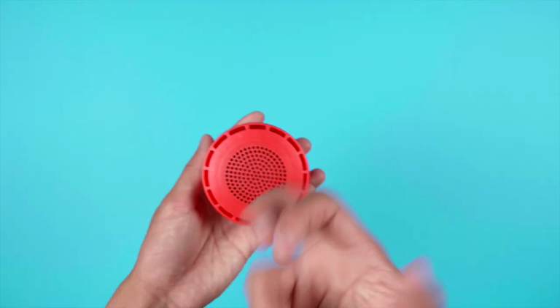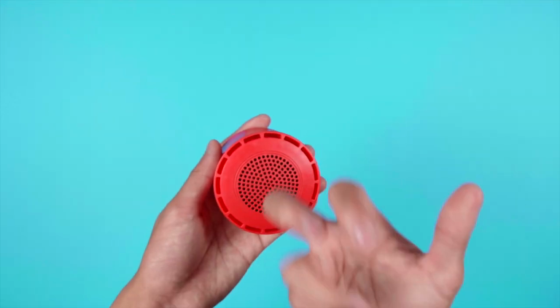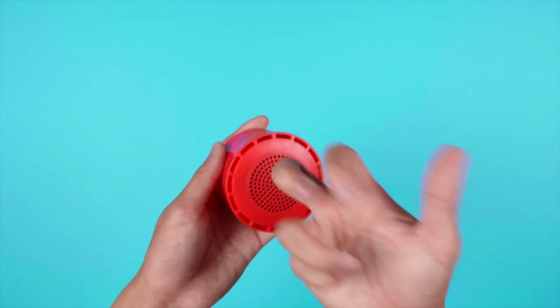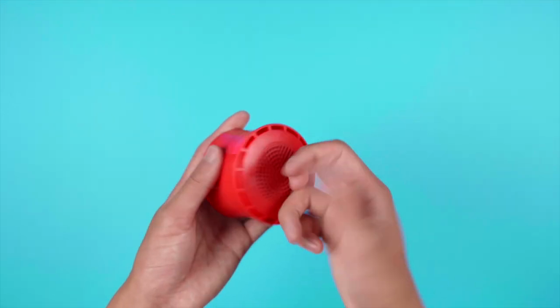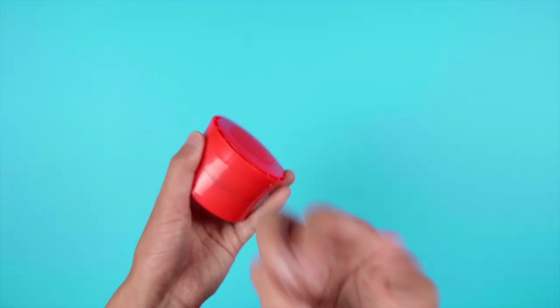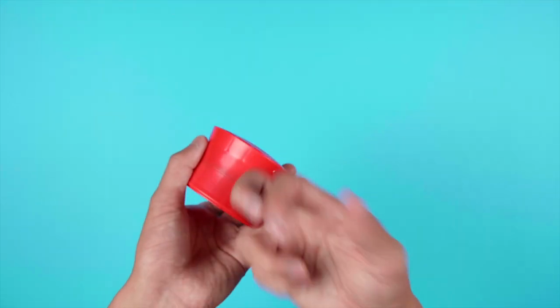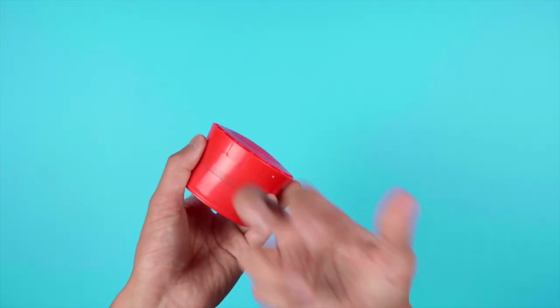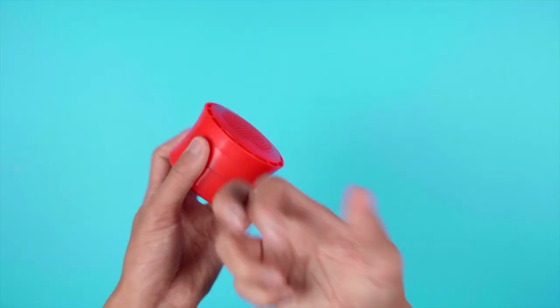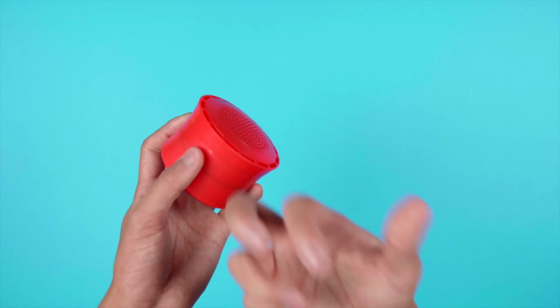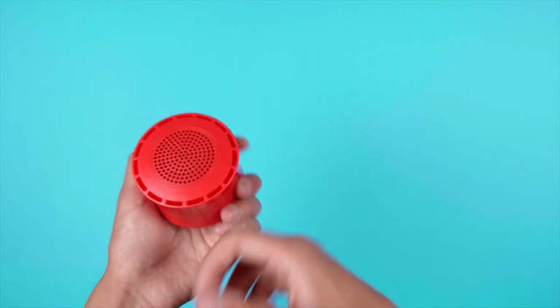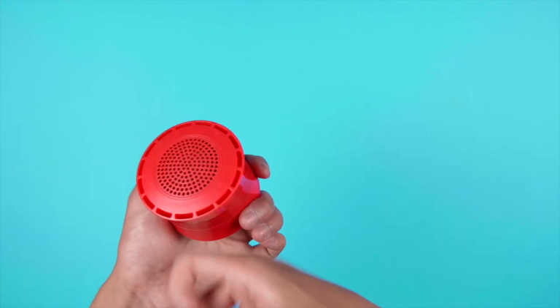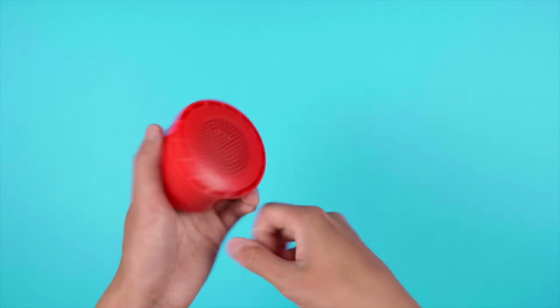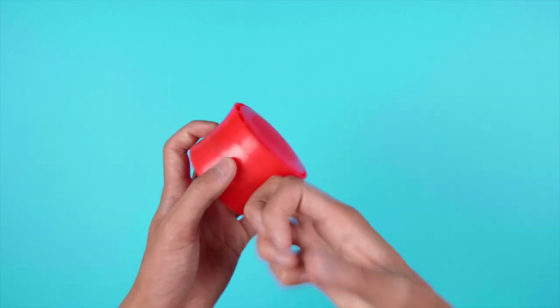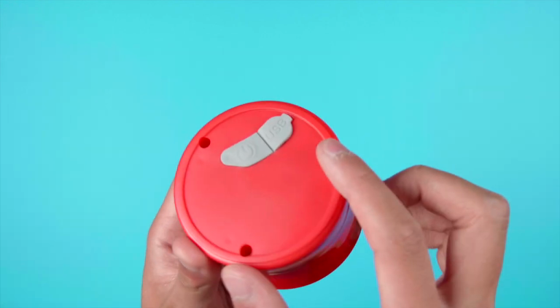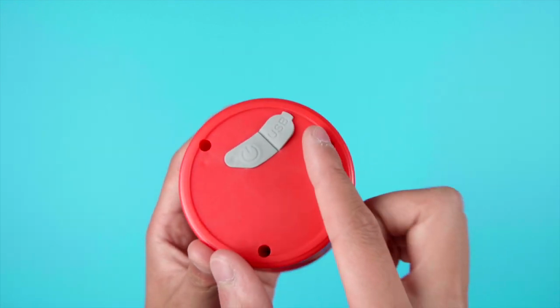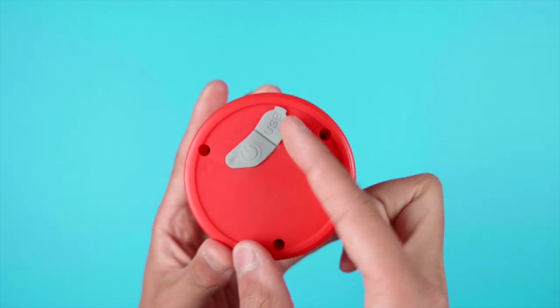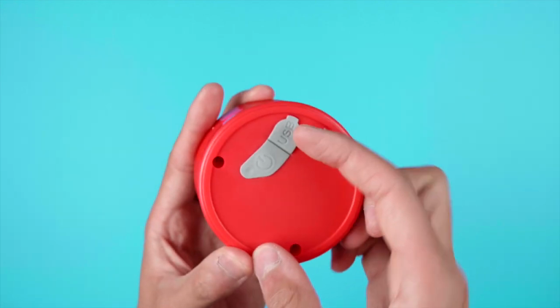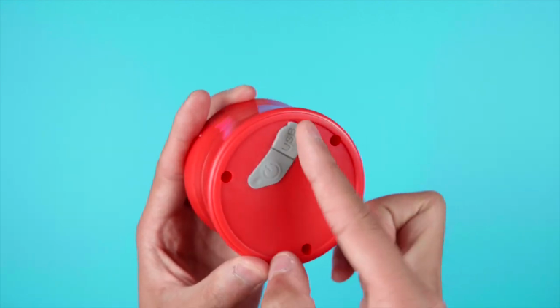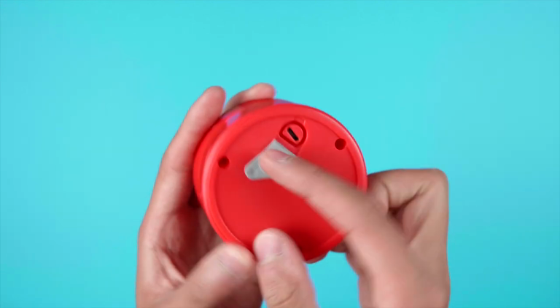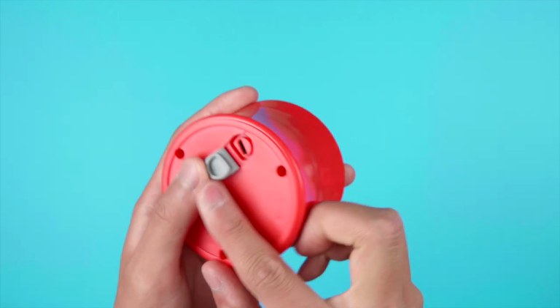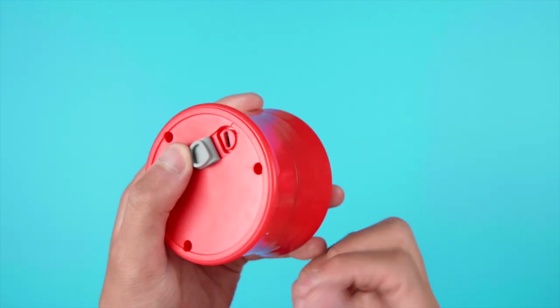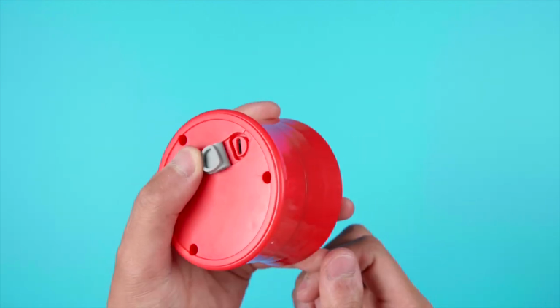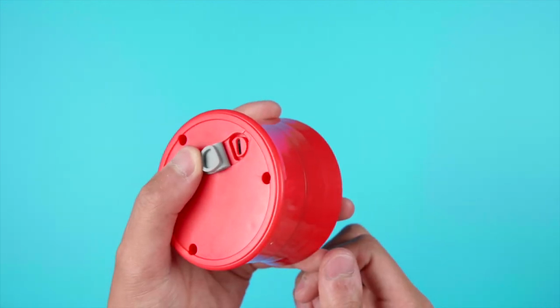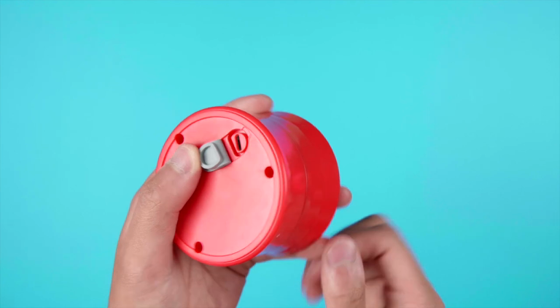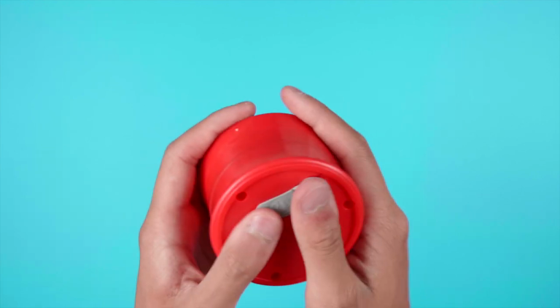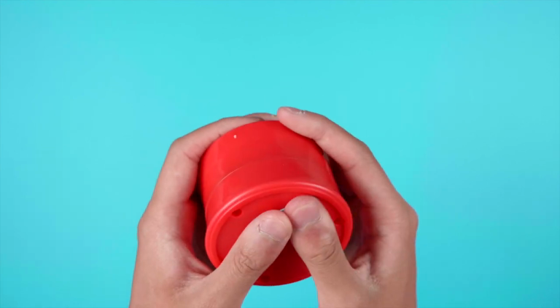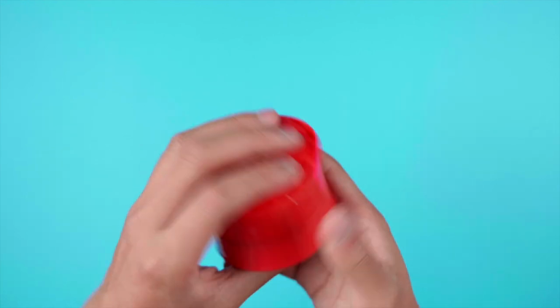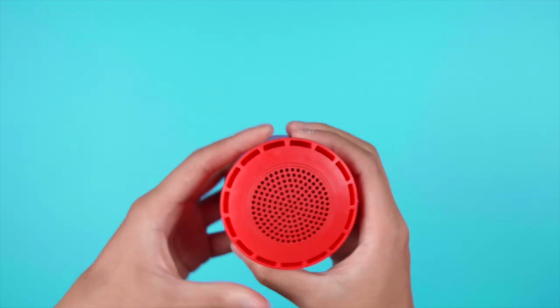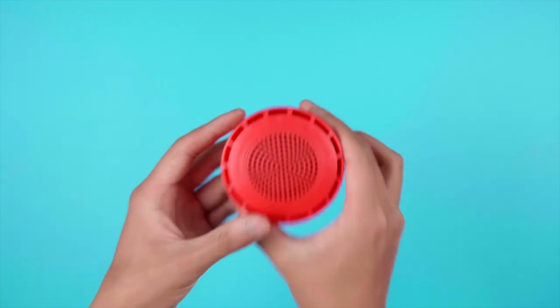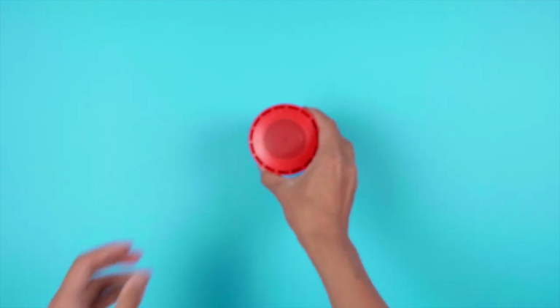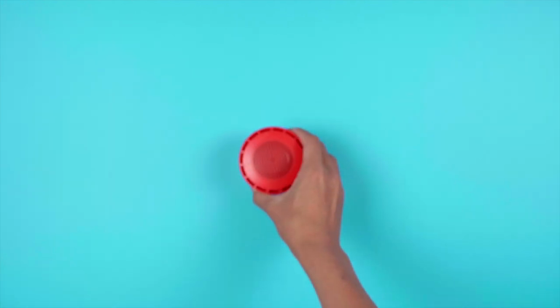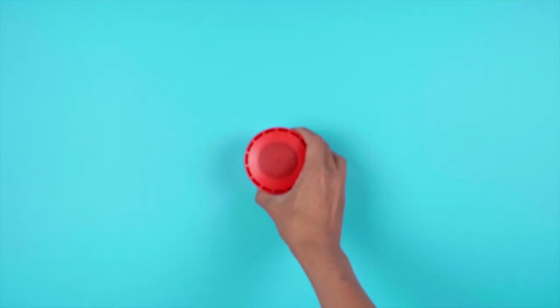With regards to the speaker, it is made out of hard plastic and is pretty small. On the back of the speaker, you have a water-tight seal for the power button, and also one for the micro USB cord. Very simple.